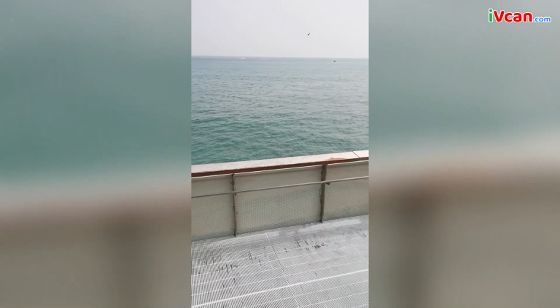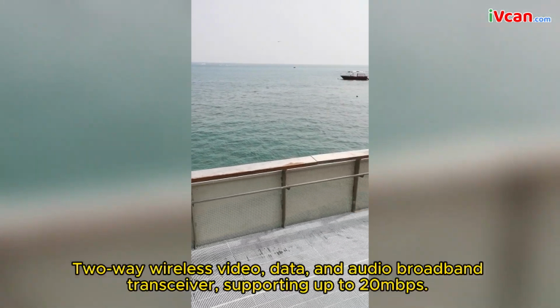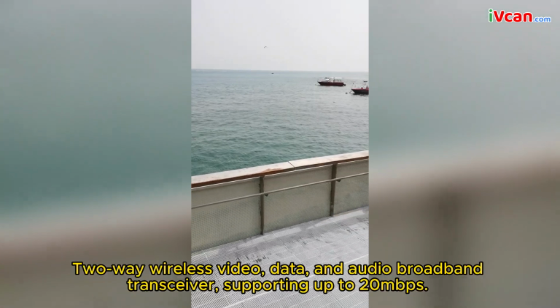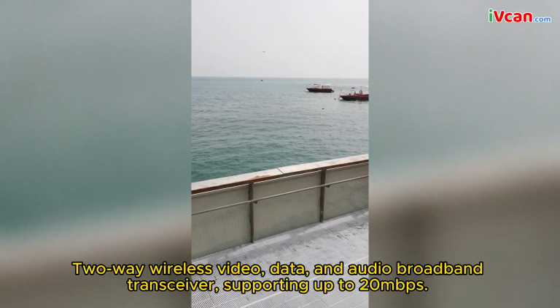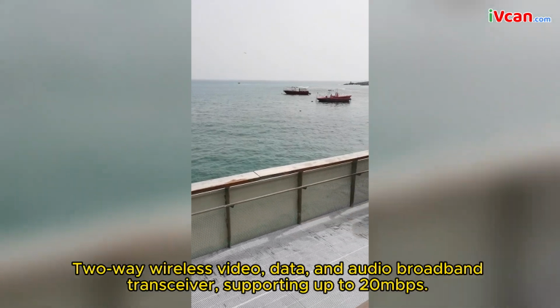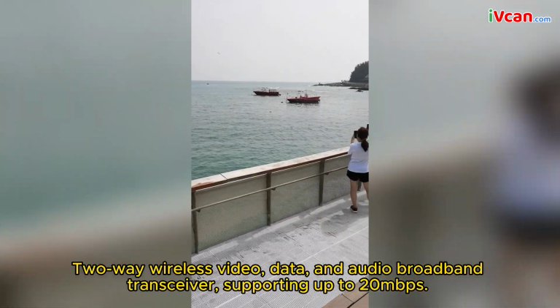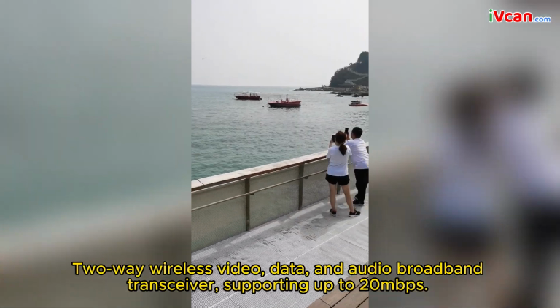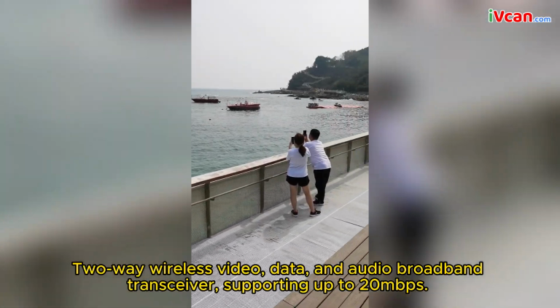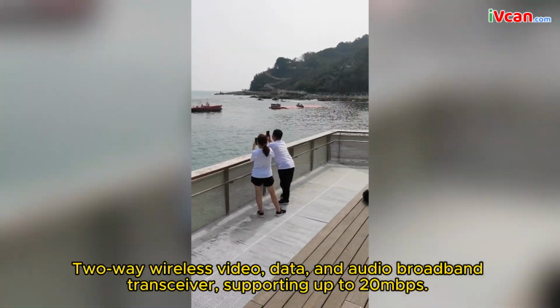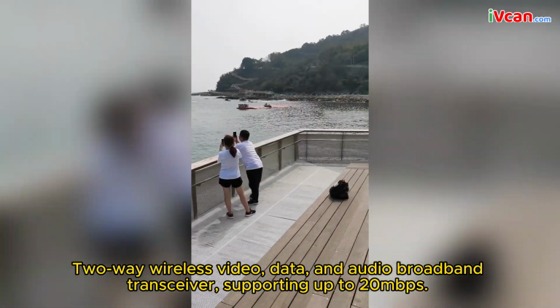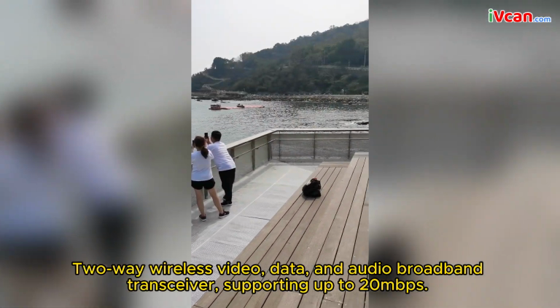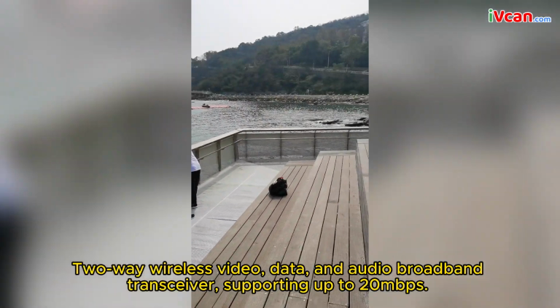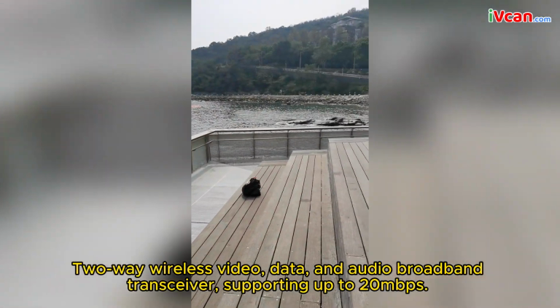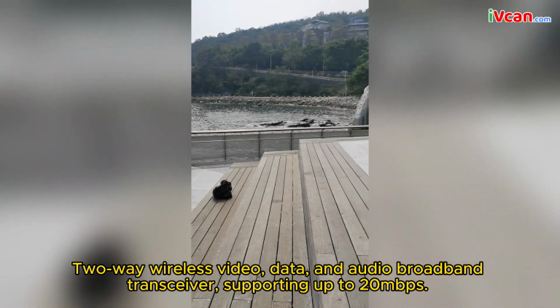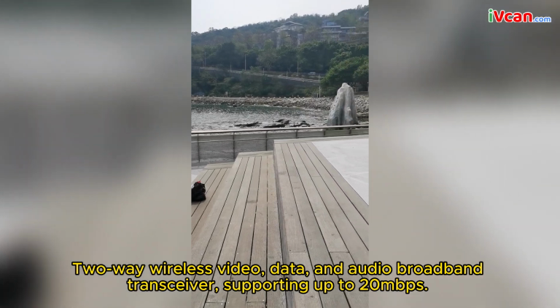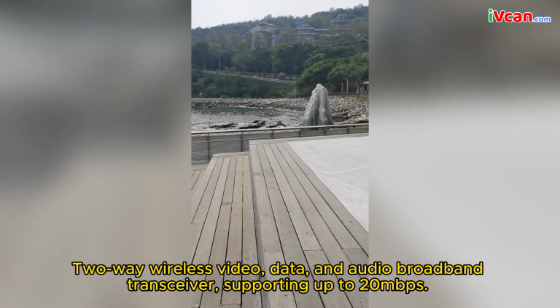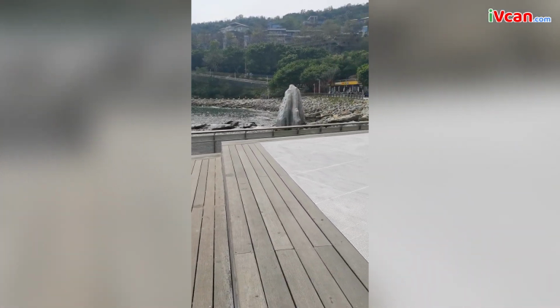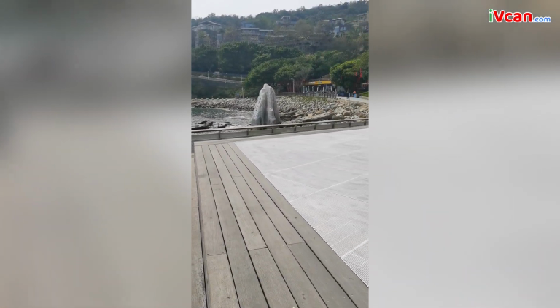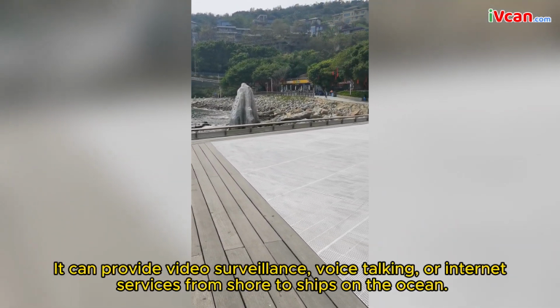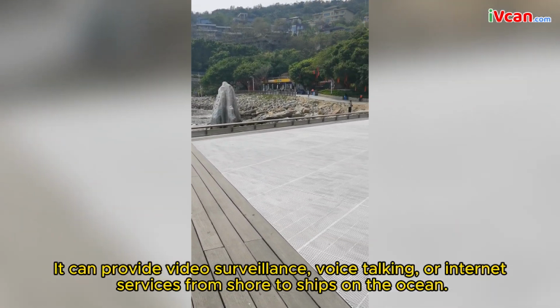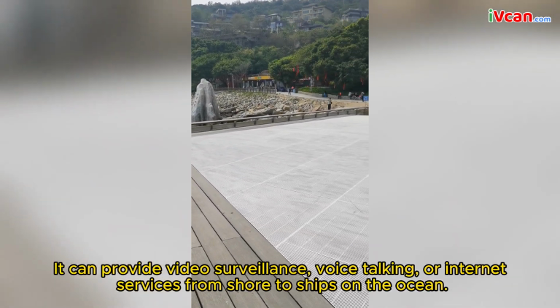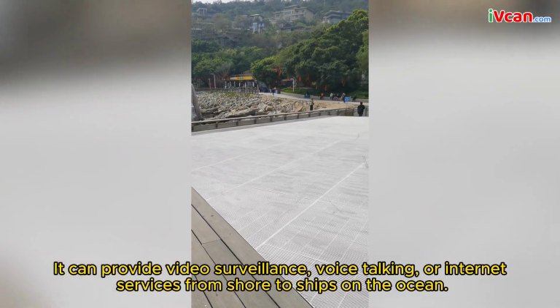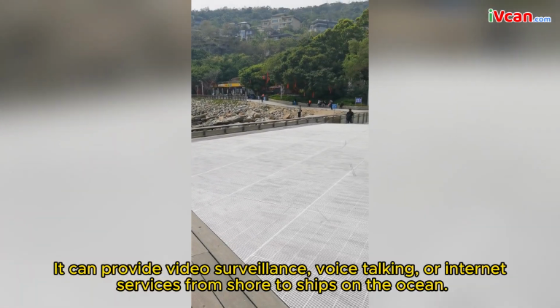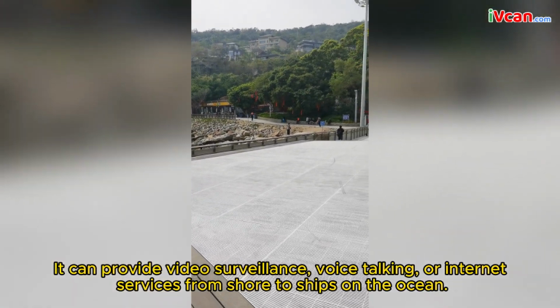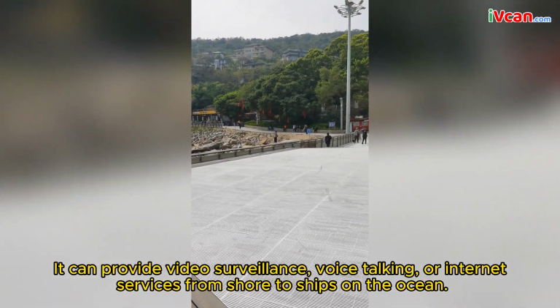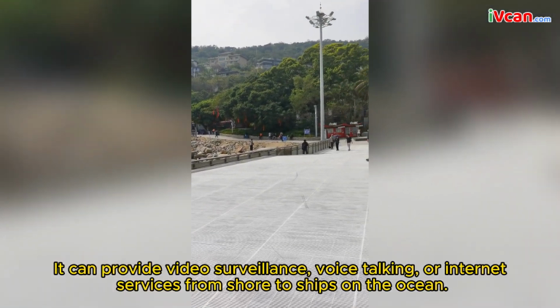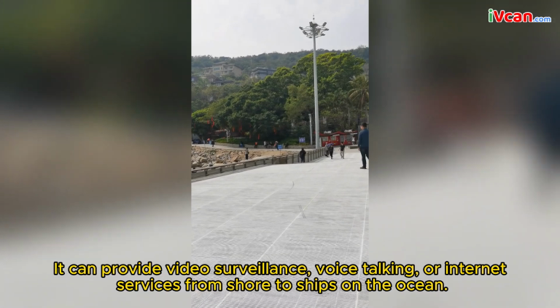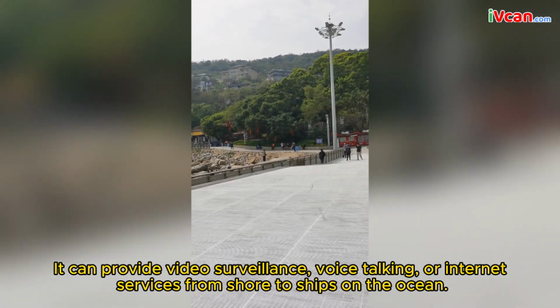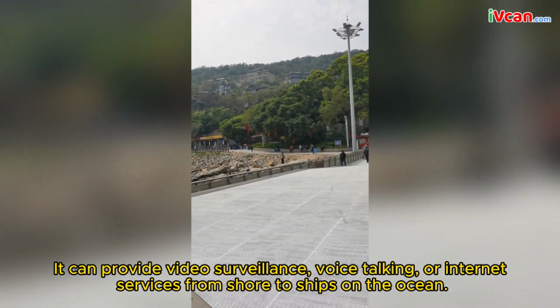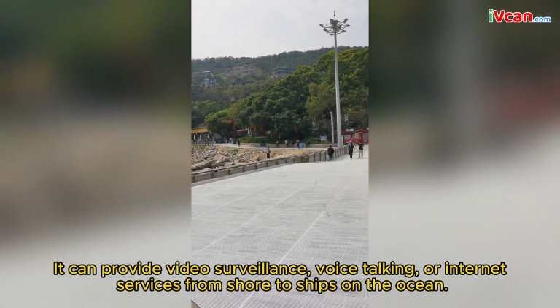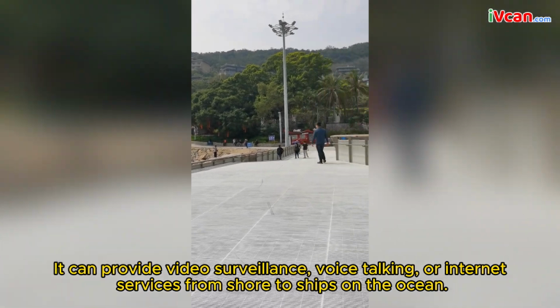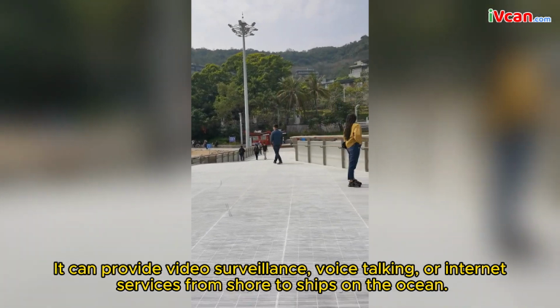This two-way wireless video, data, and audio broadband transceiver supports up to 20 Mbps. It can provide video surveillance, voice talking, or internet services from shore to ships on the ocean.